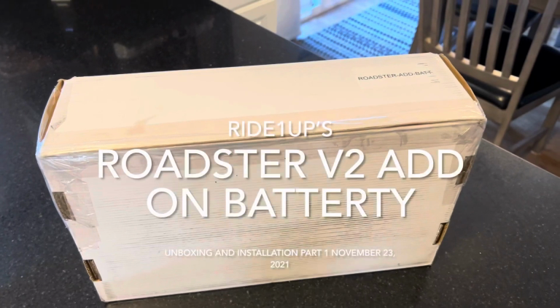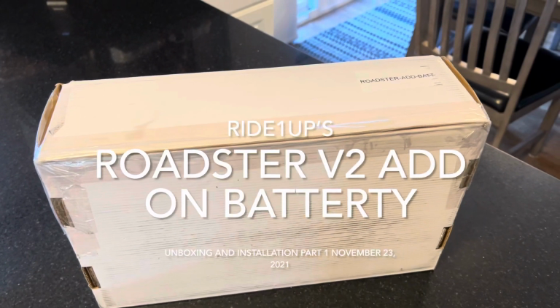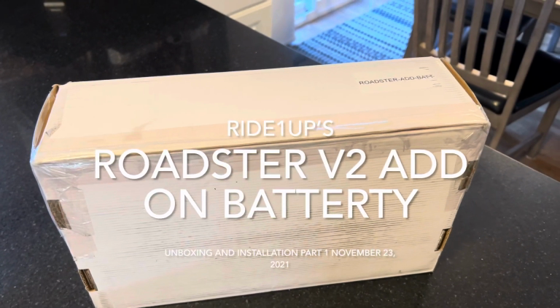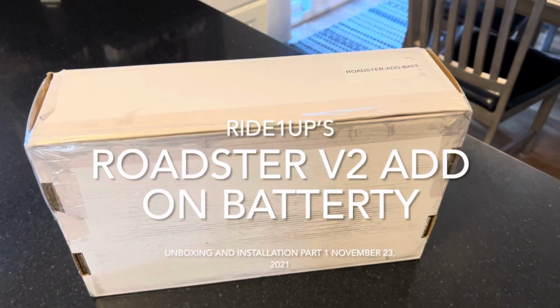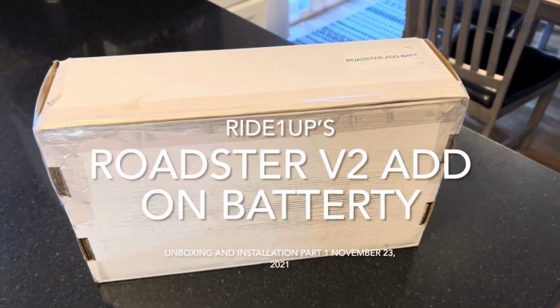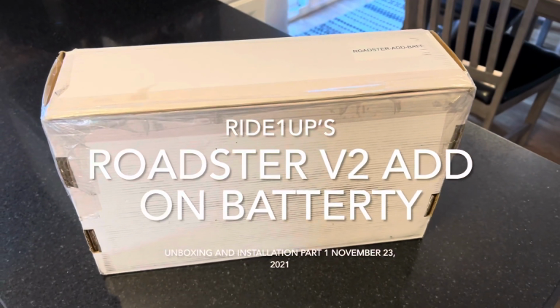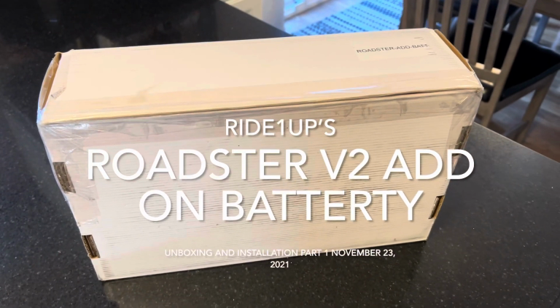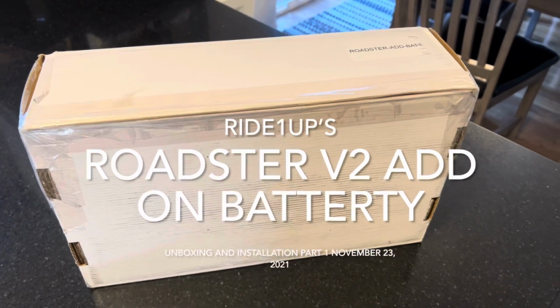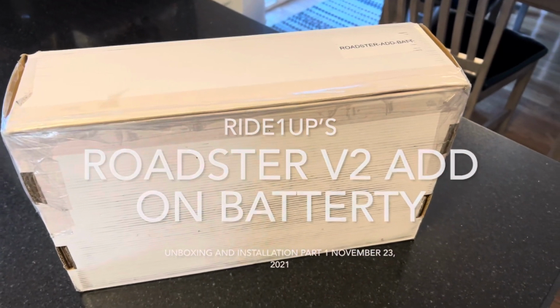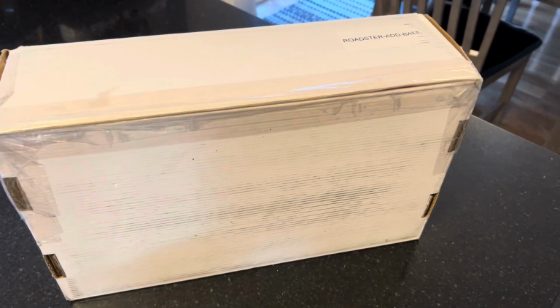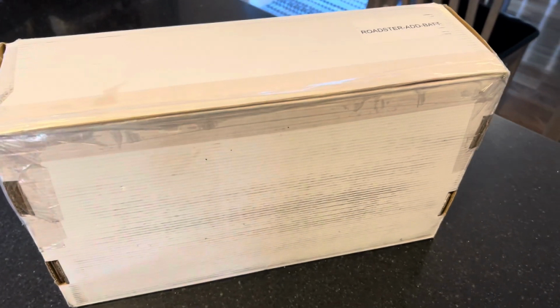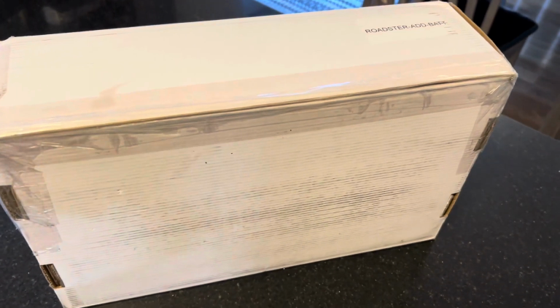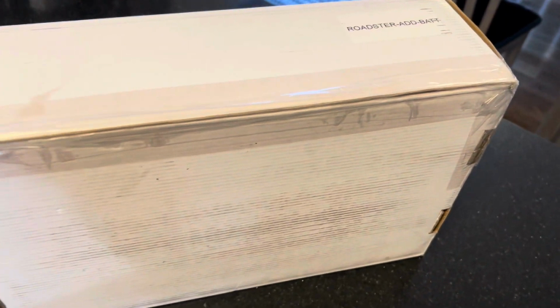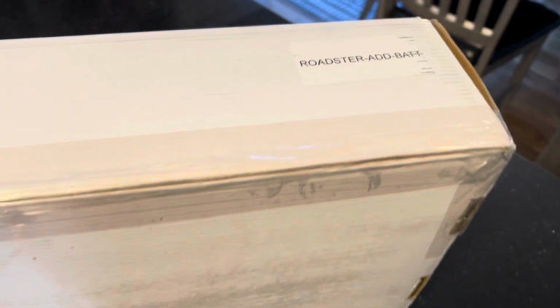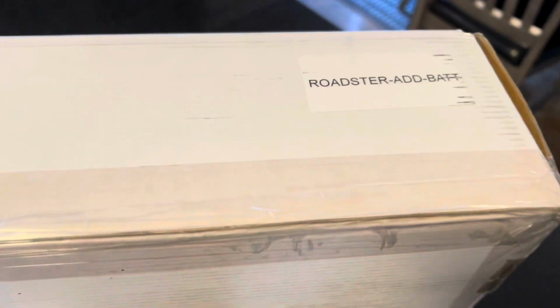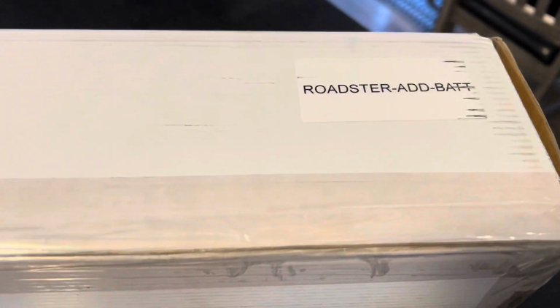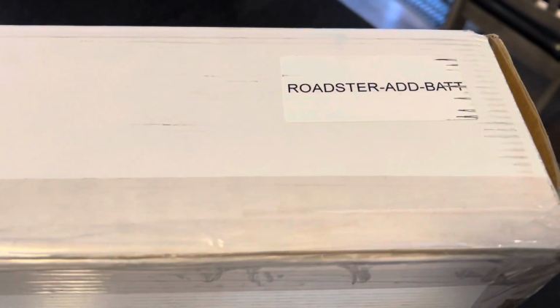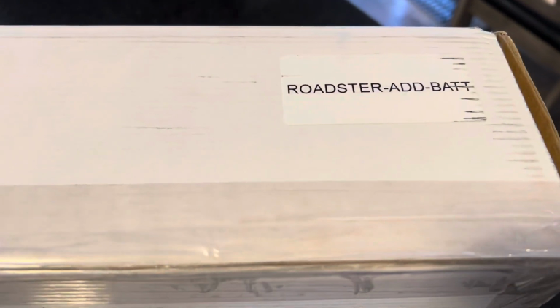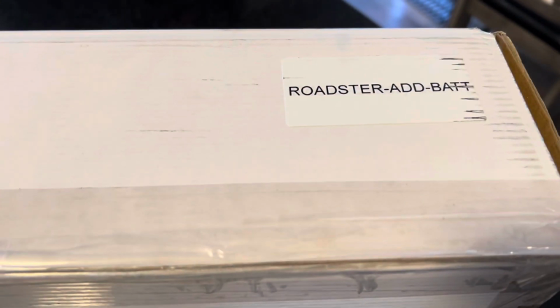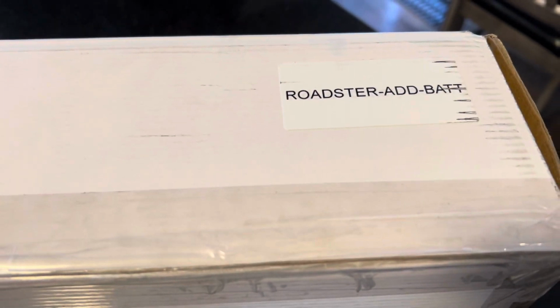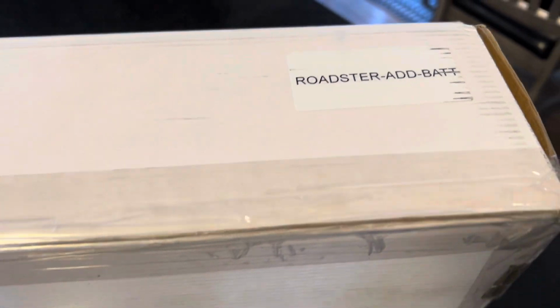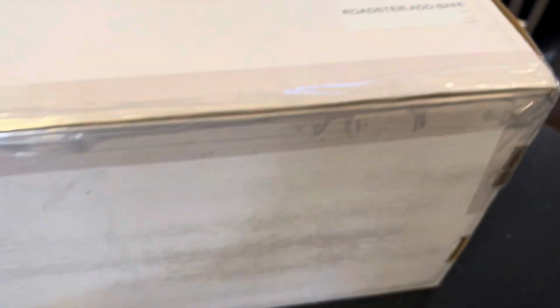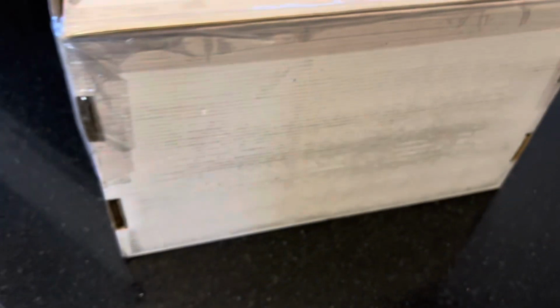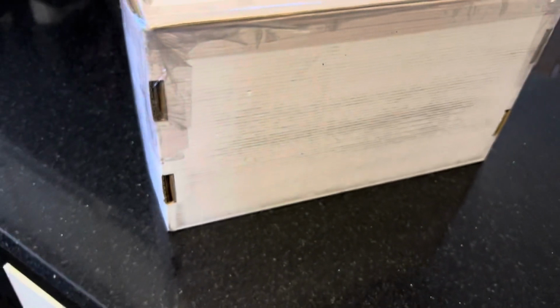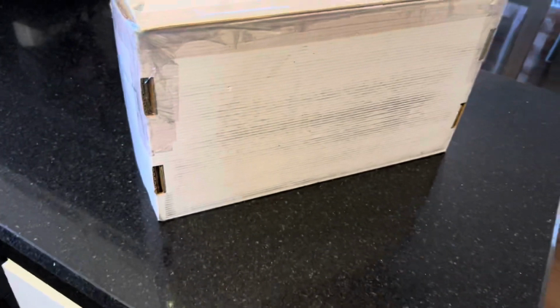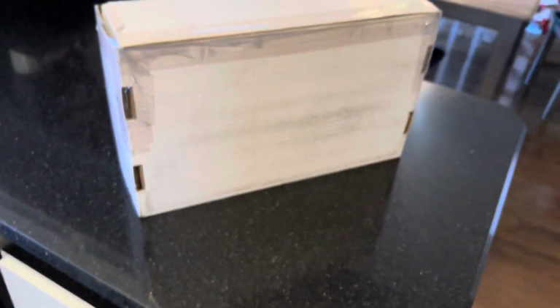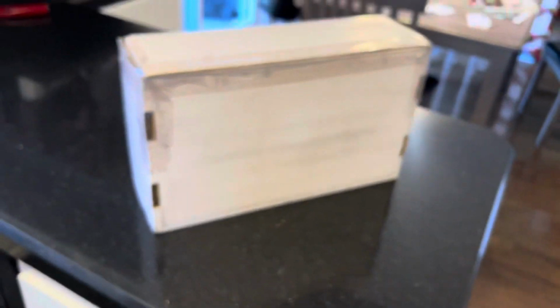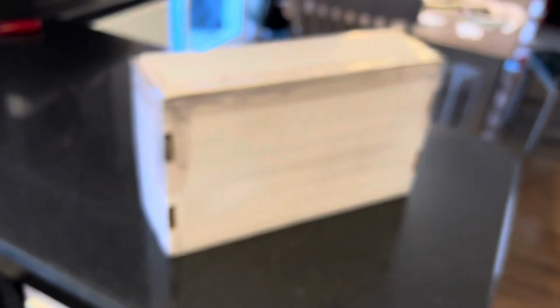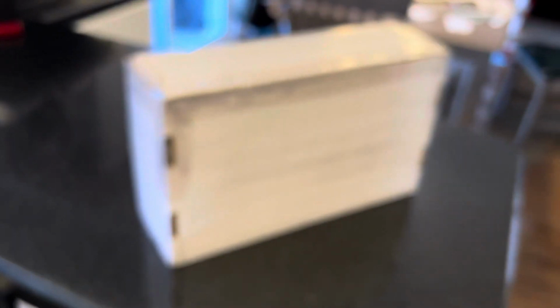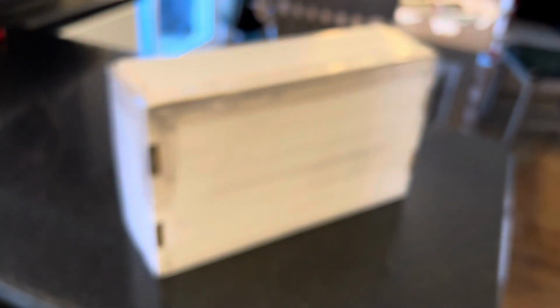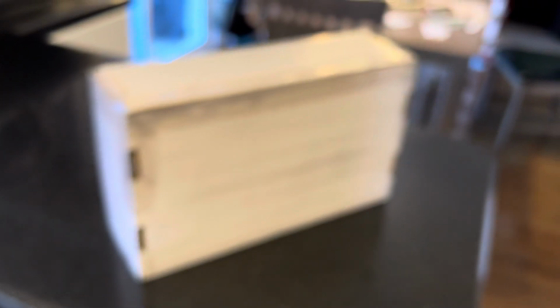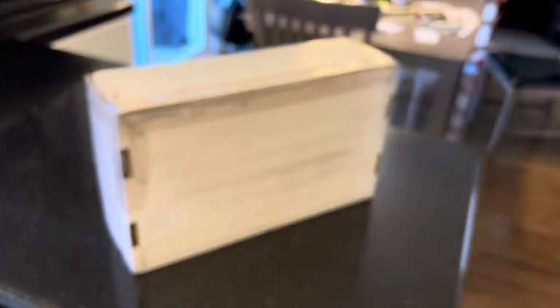It arrived about three minutes ago. It's my Roadster add-on battery. I'm going to open it up and show you what we got.